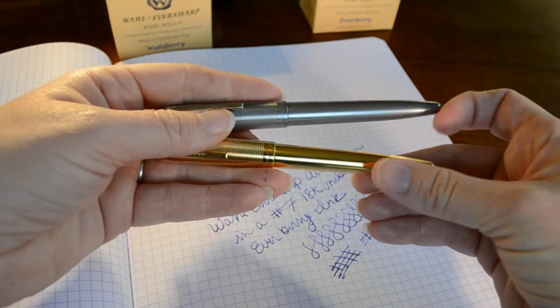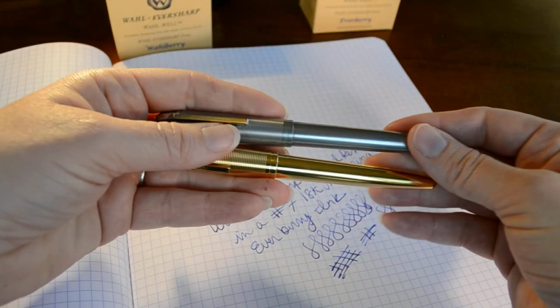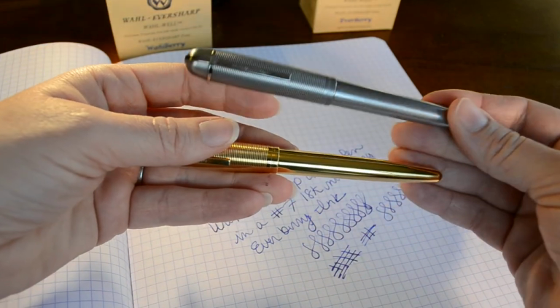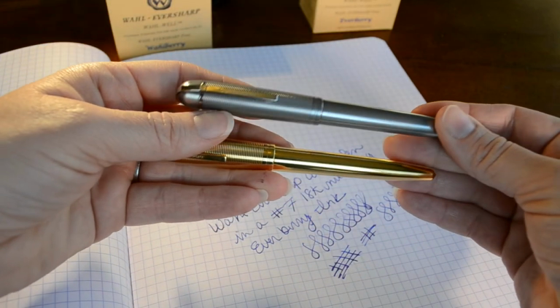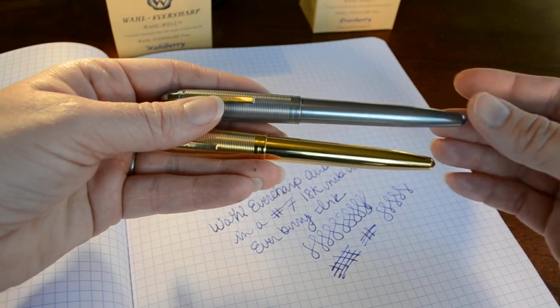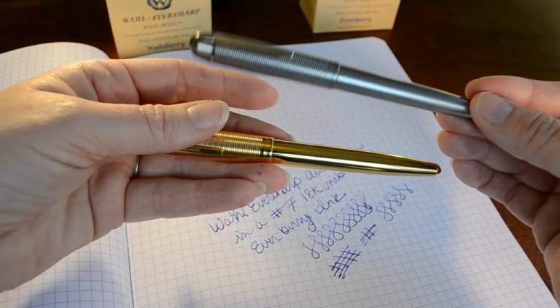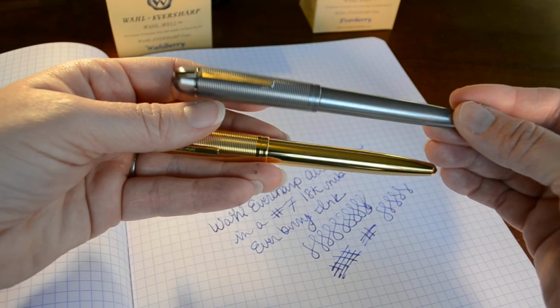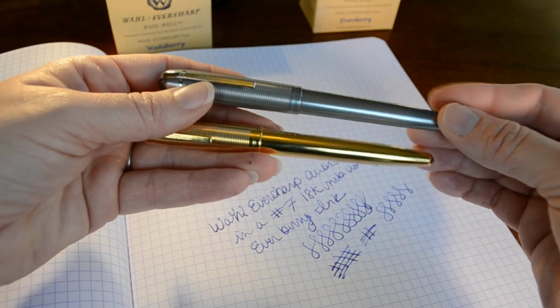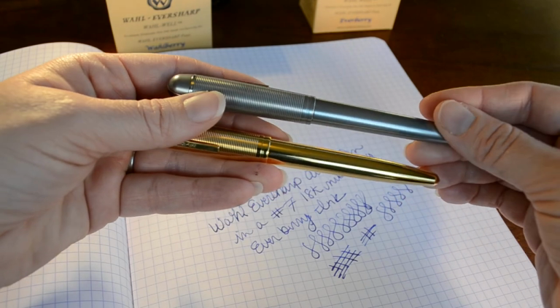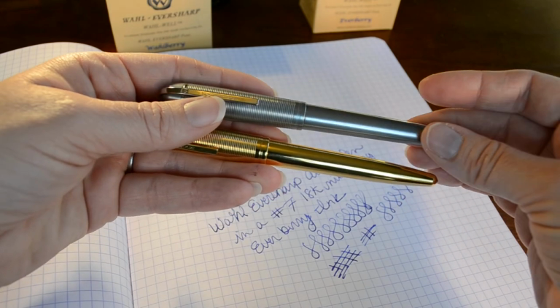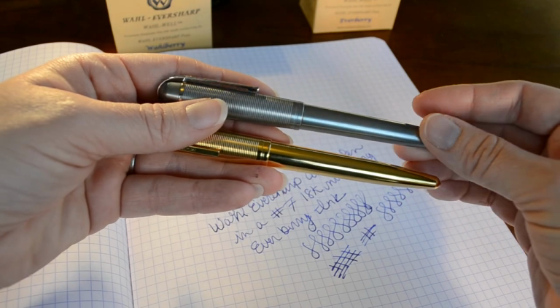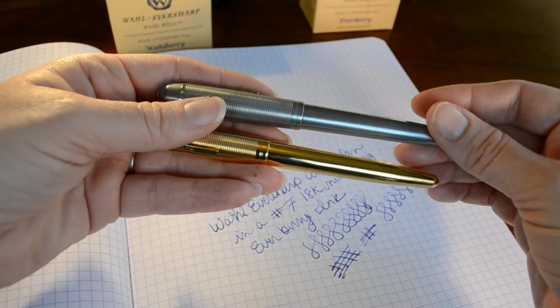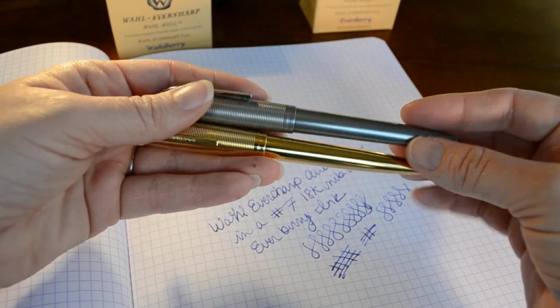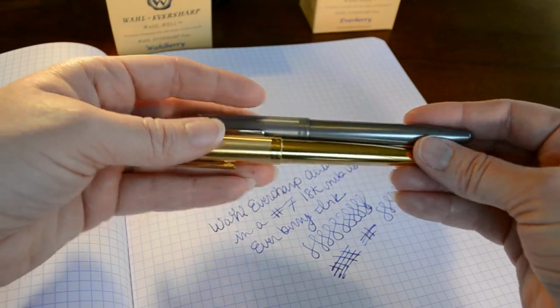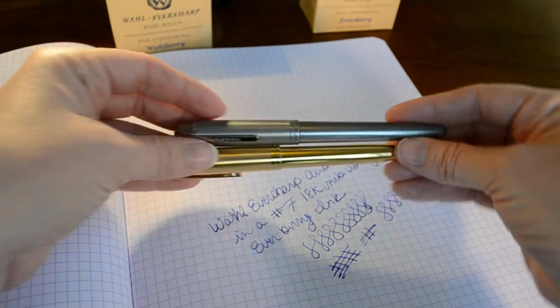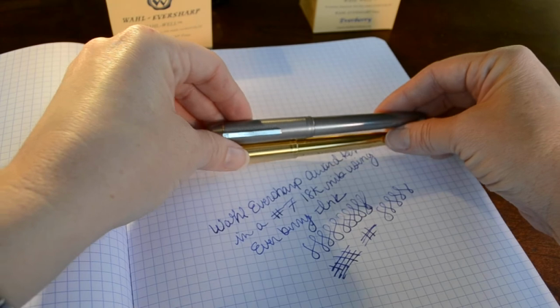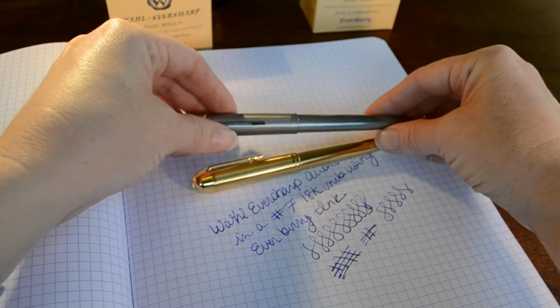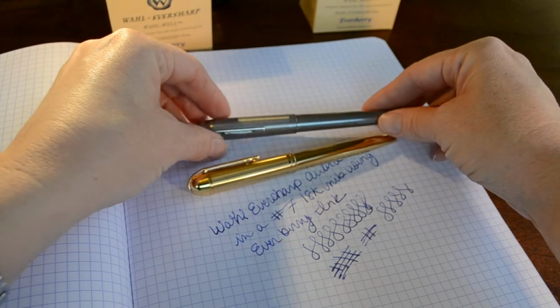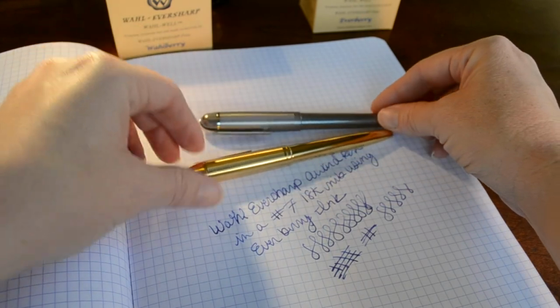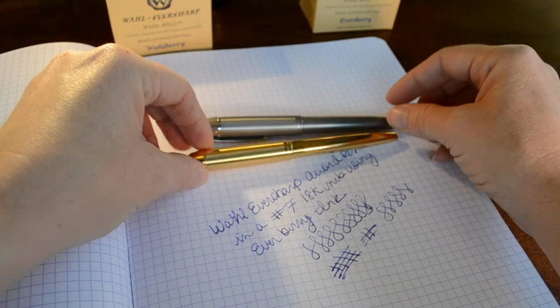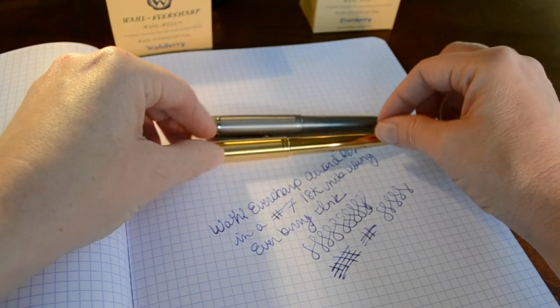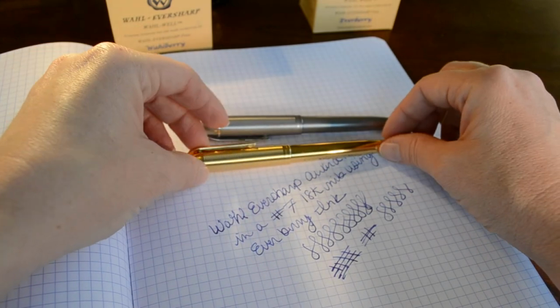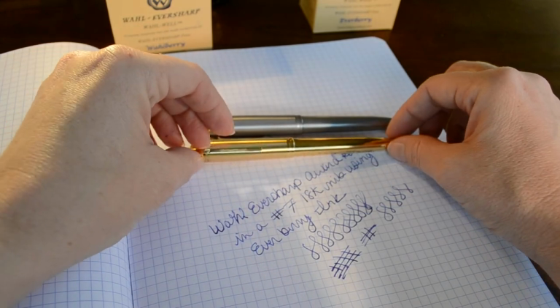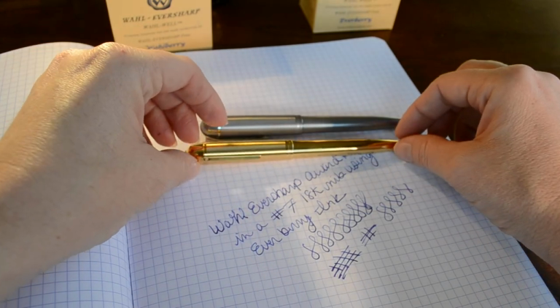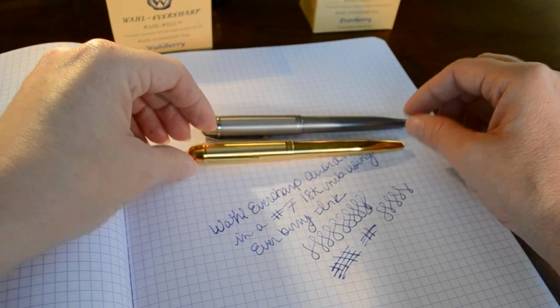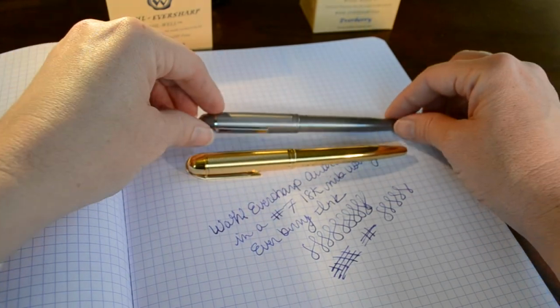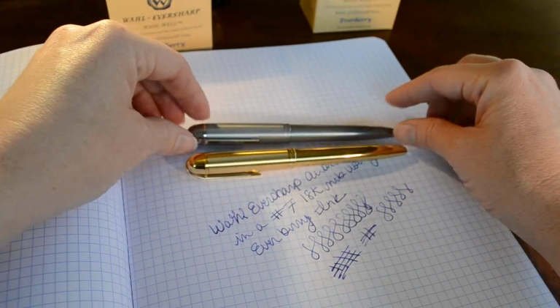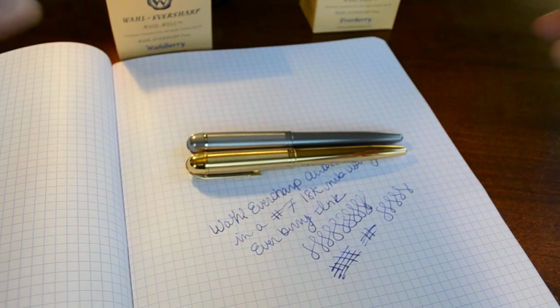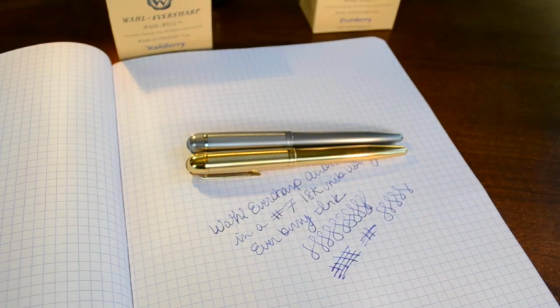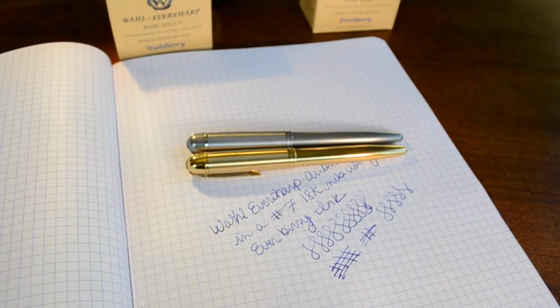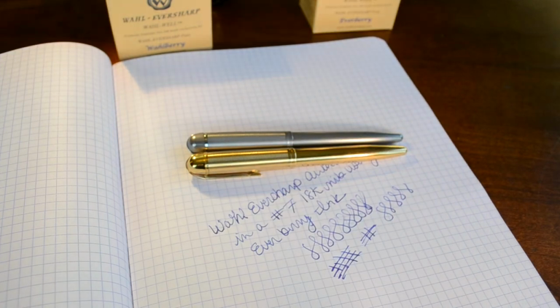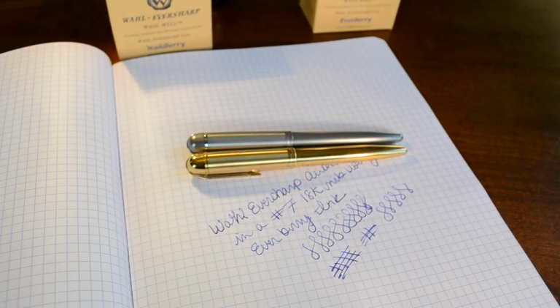I personally prefer the weight of the billet aluminum in this specific pen. If you'd like to see close-up detailed pictures of the nib and the pen itself, you can check out this pen on bestfountainpen.com, my website. Thanks so much.